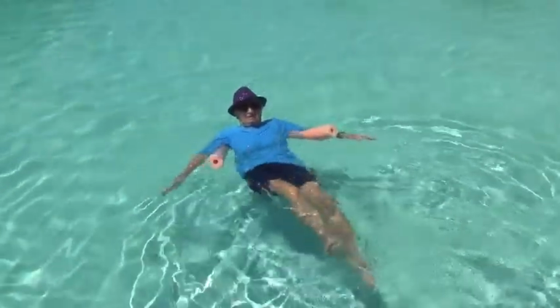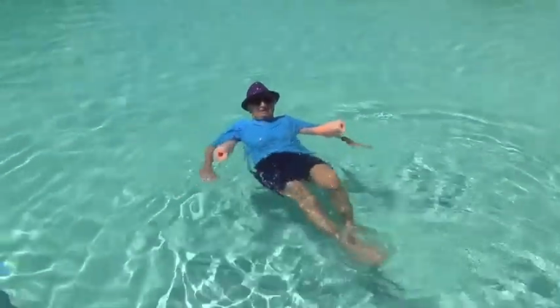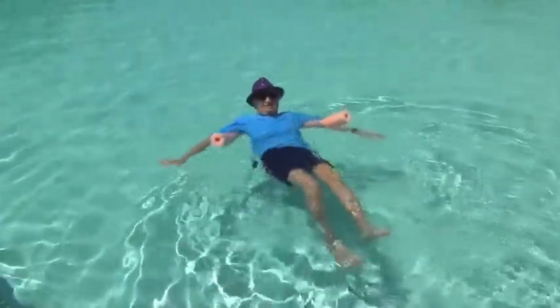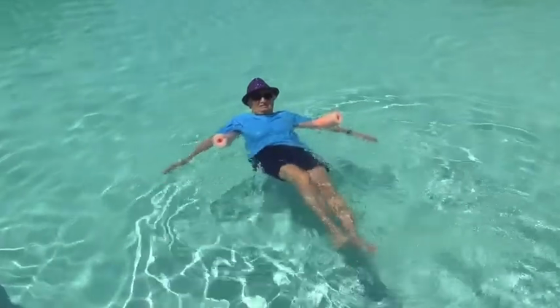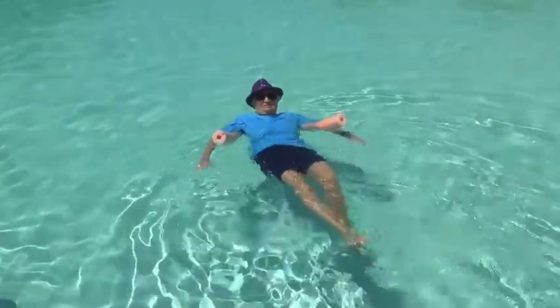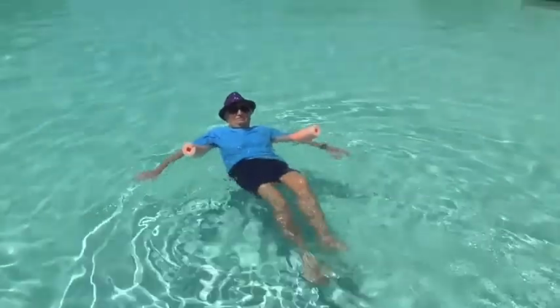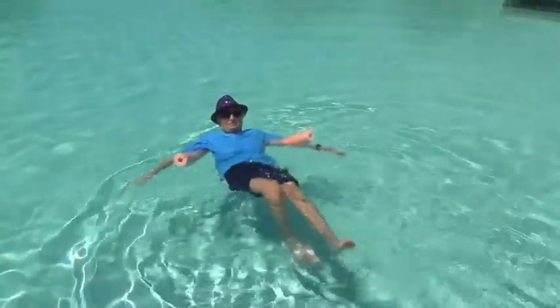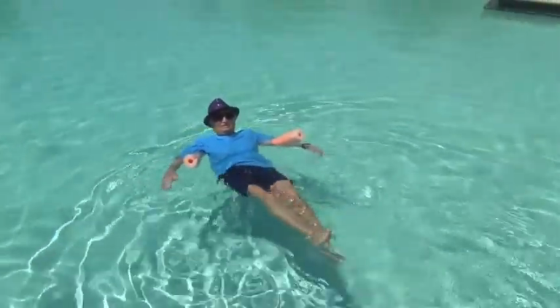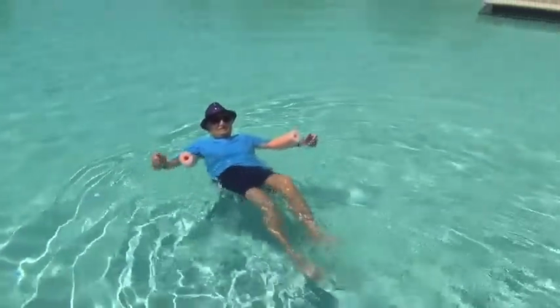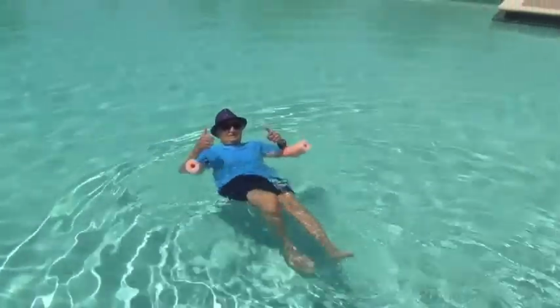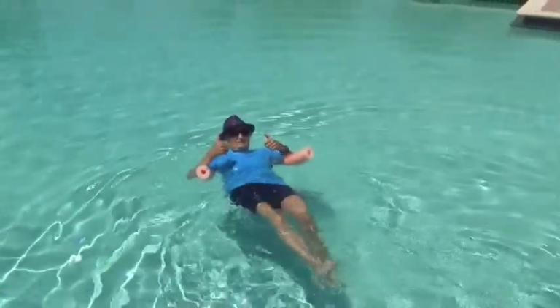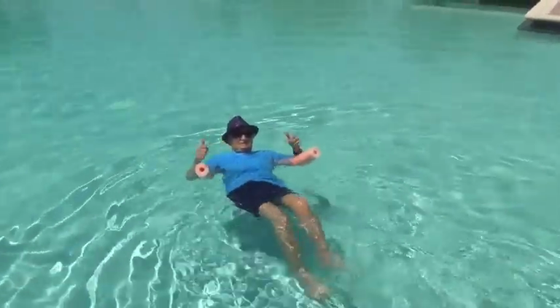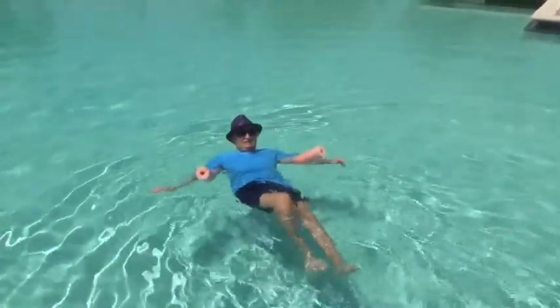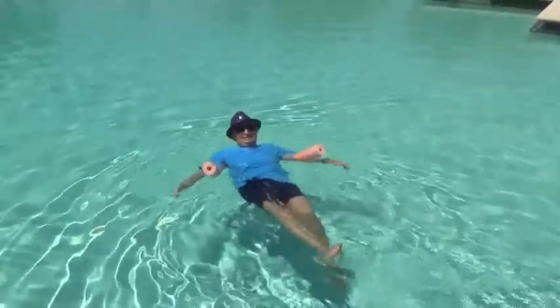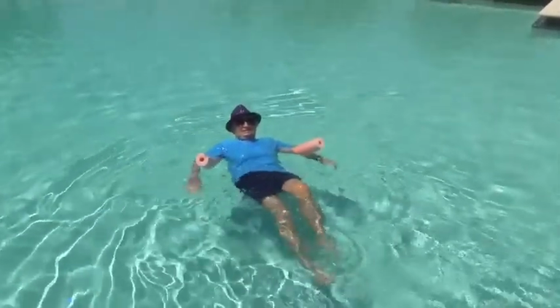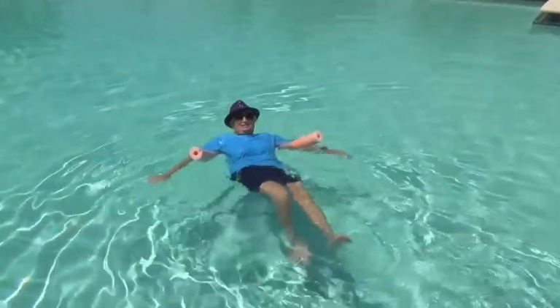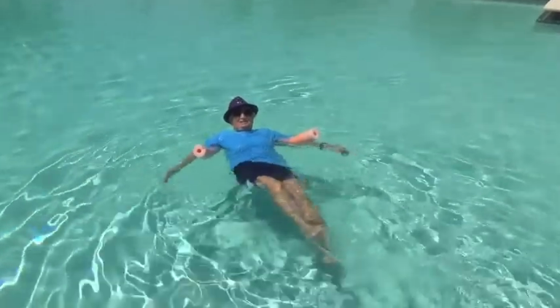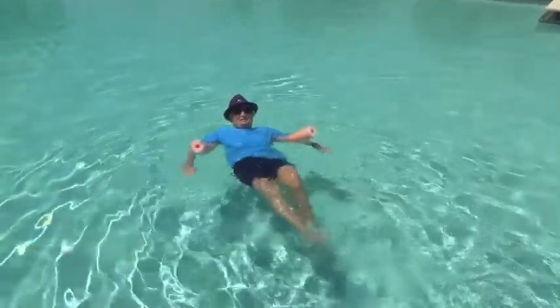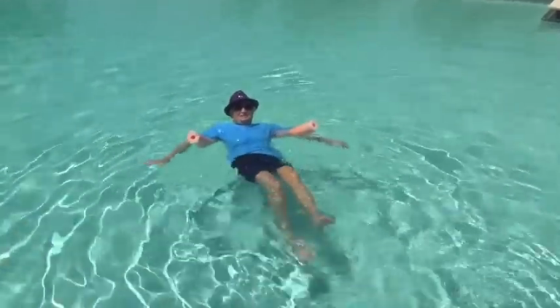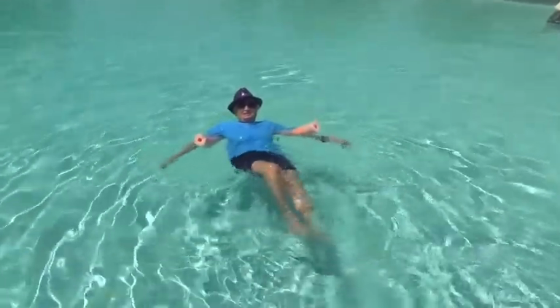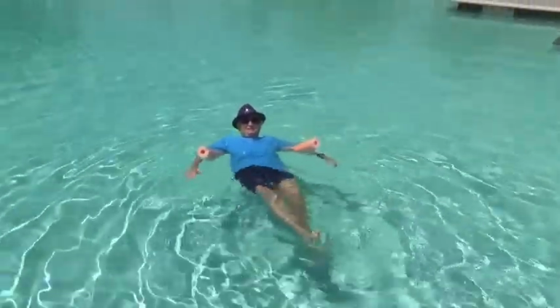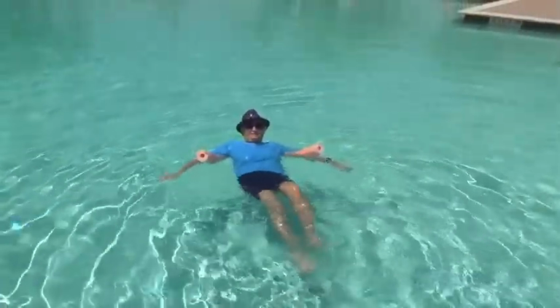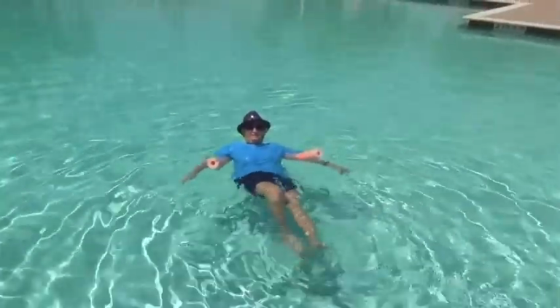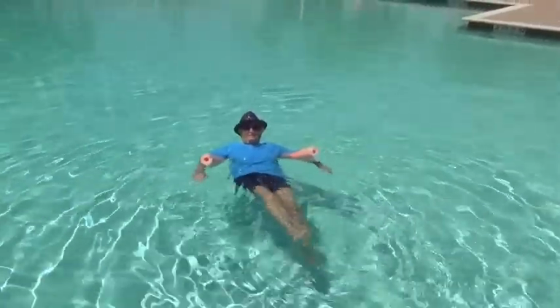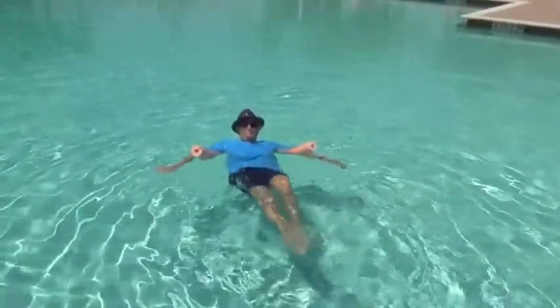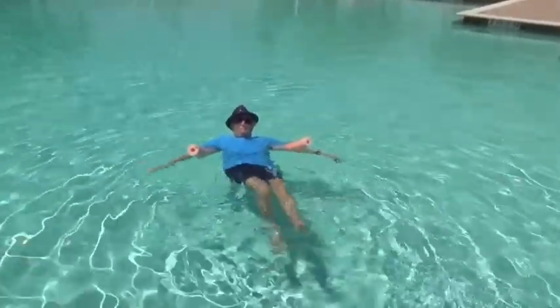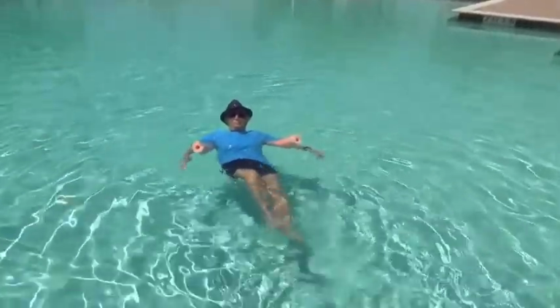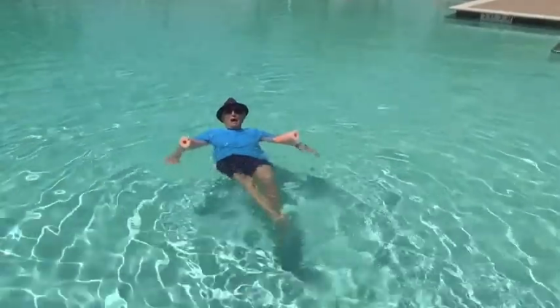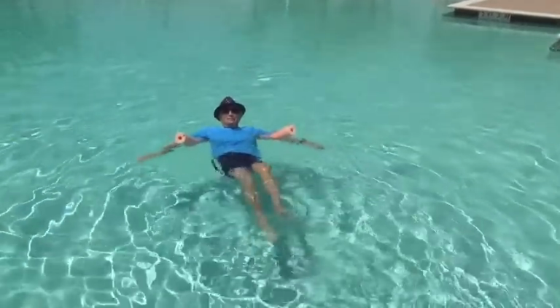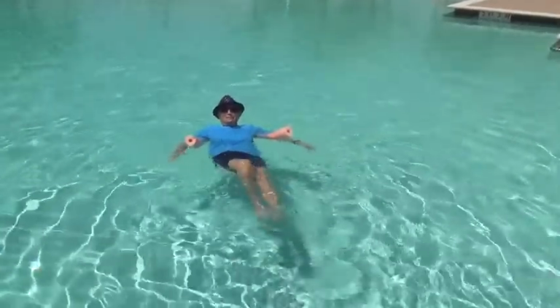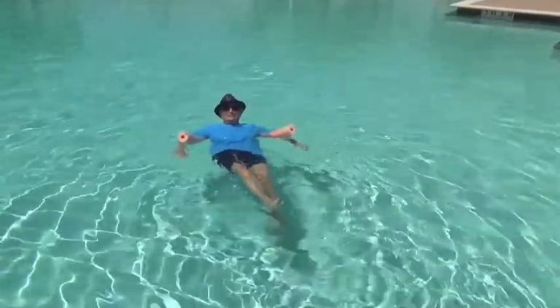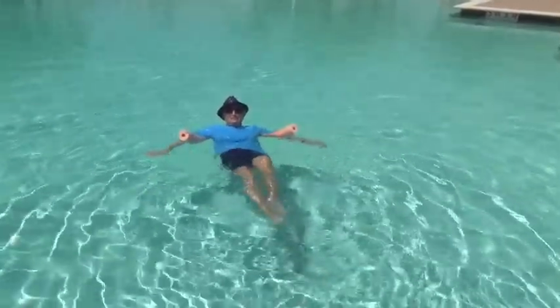We've got the noodle under our arms around our back and she's swimming on her back, kicking those legs, moving, keeping that whole body moving. A great way to get some exercise.